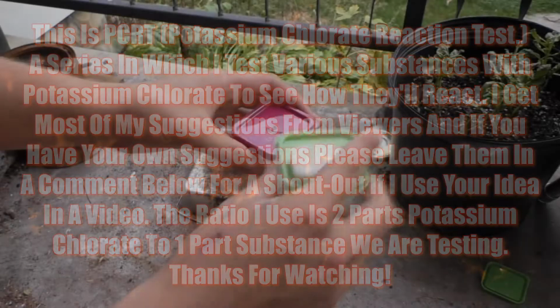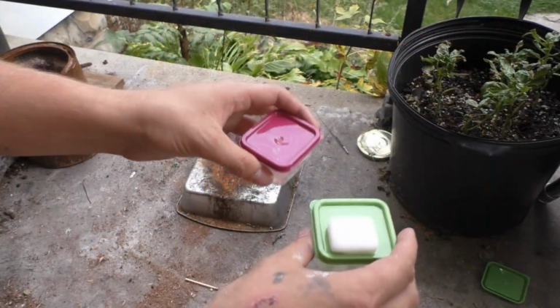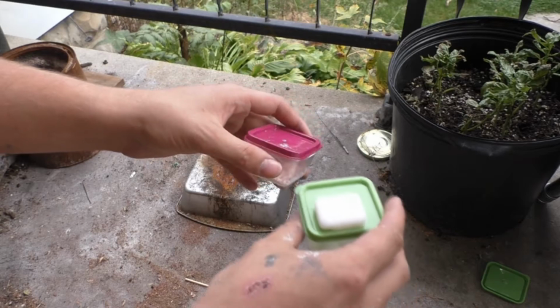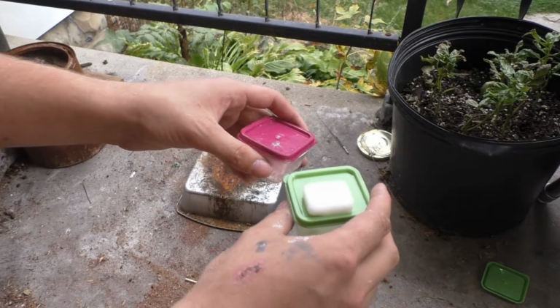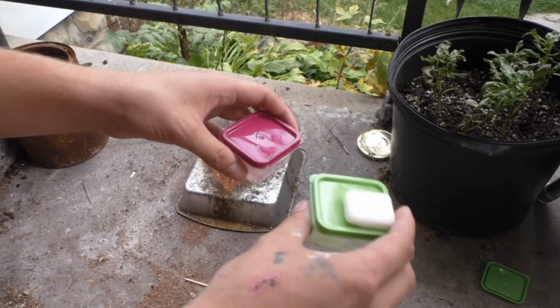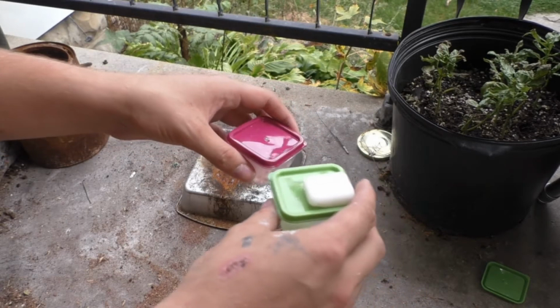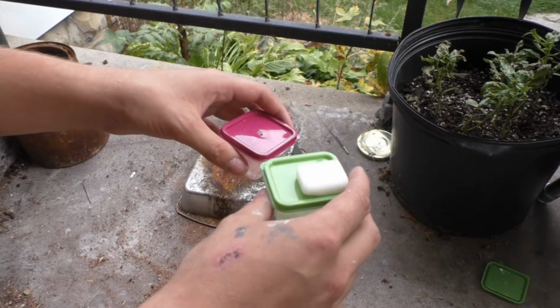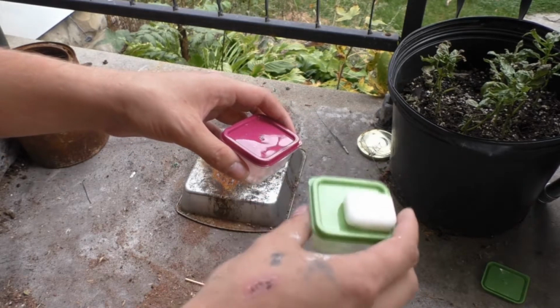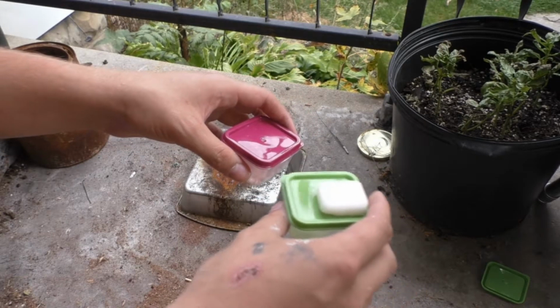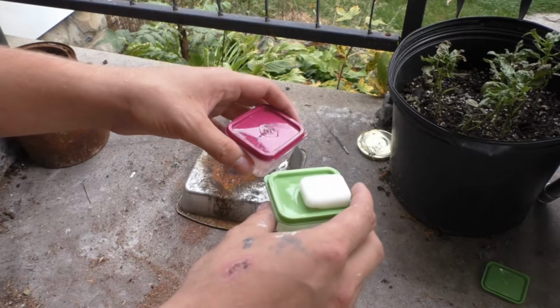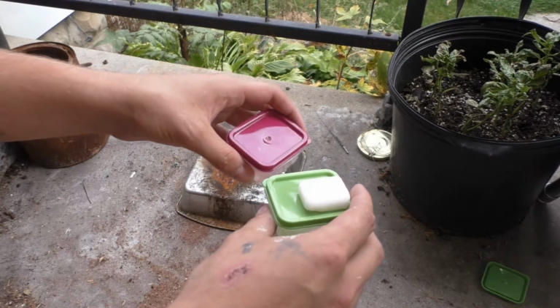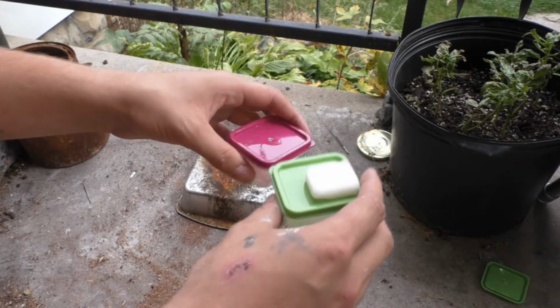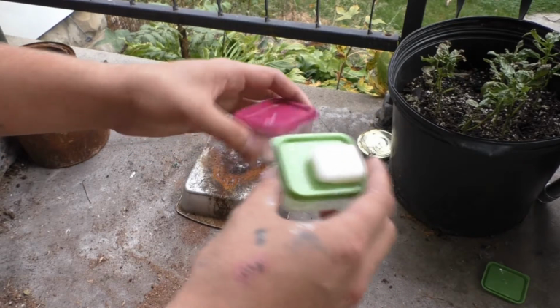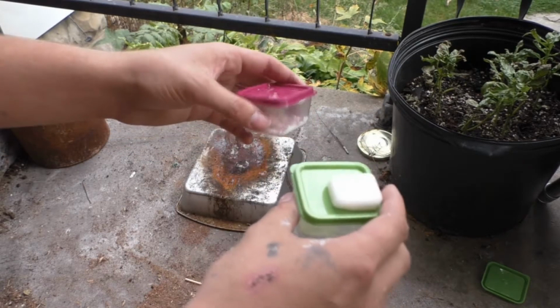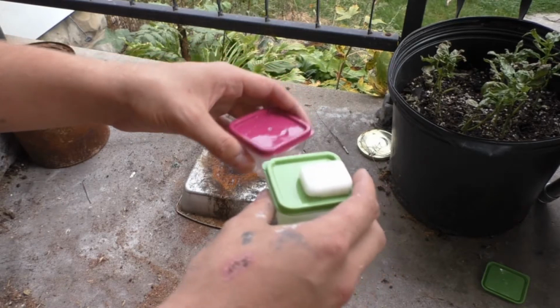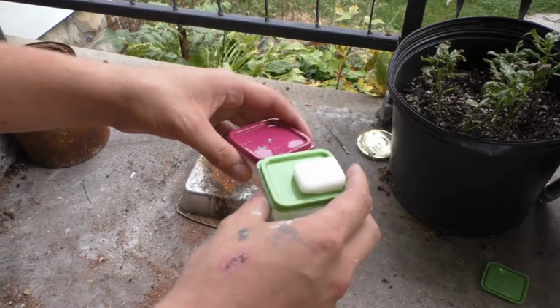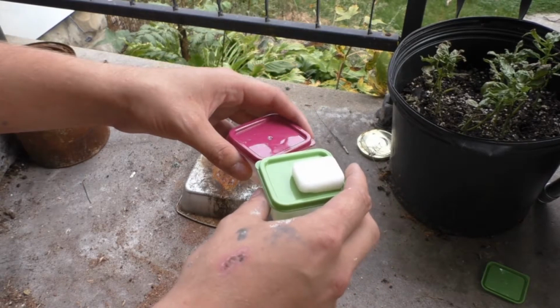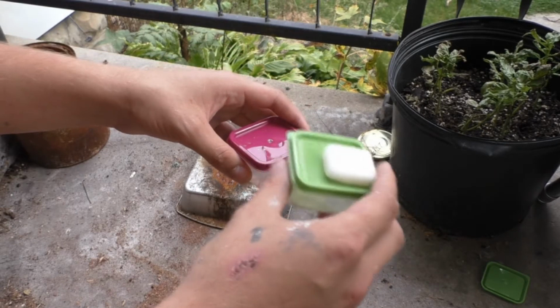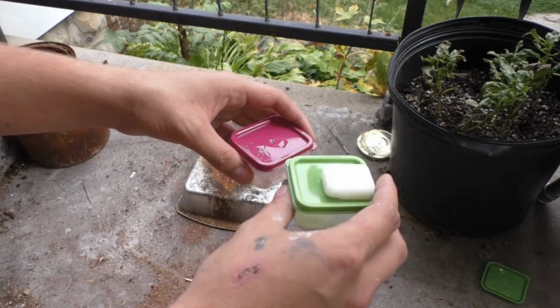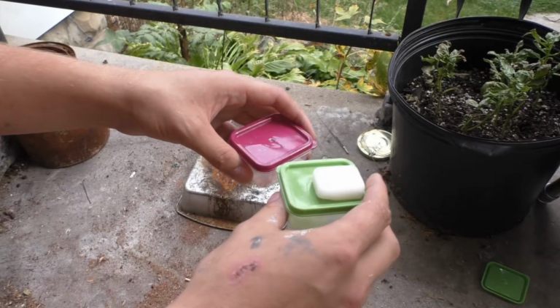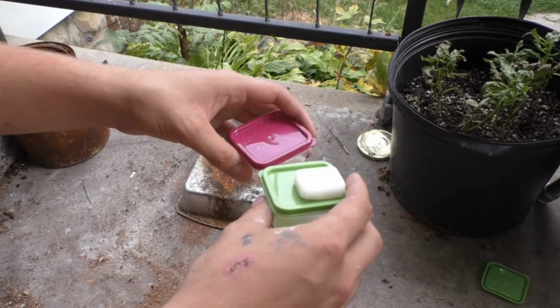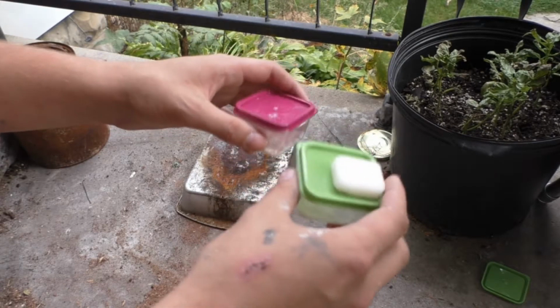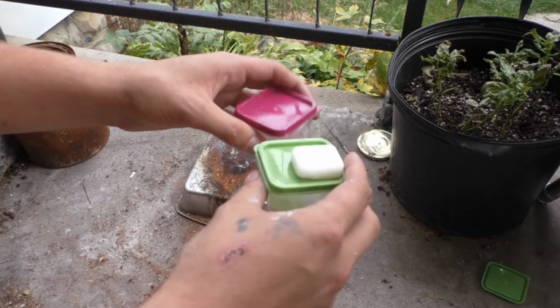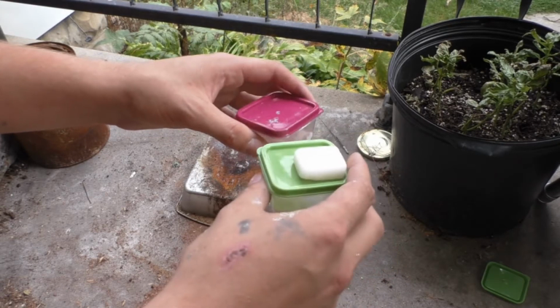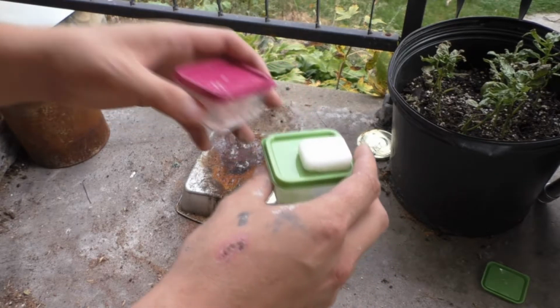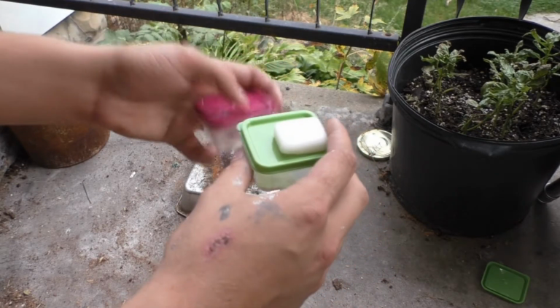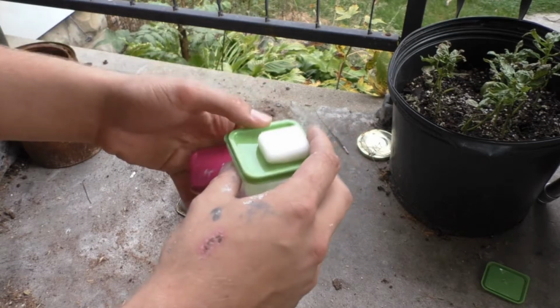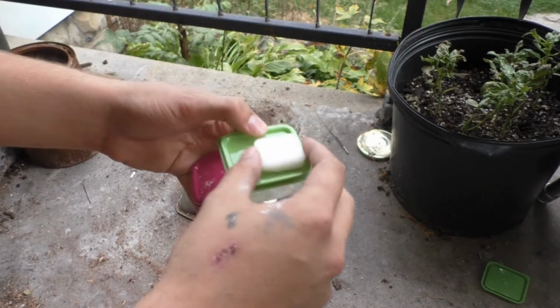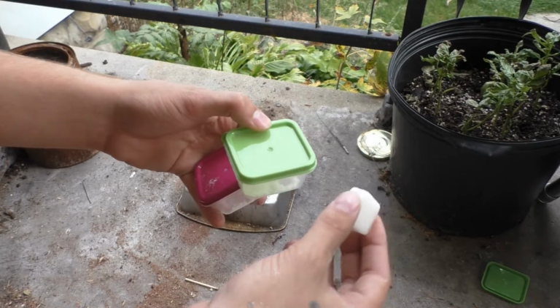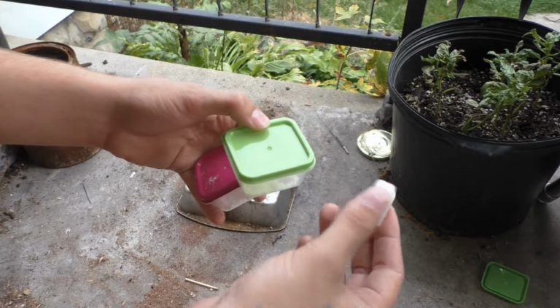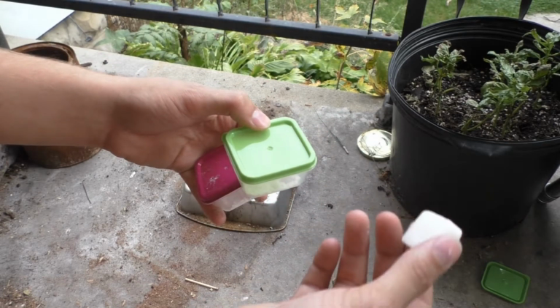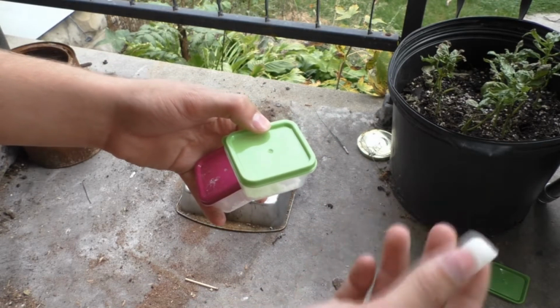Hello guys and welcome back to PCRT, or potassium chlorate reaction test. It is of course me Trollface the man, and today we are going to test hexamine tablets — those tablets you get for camping.